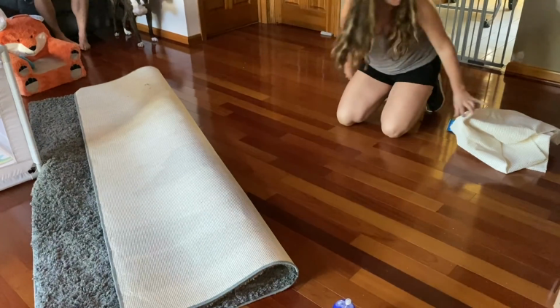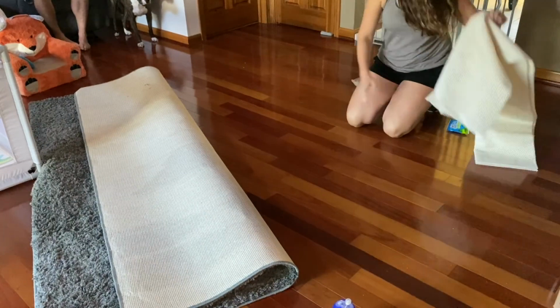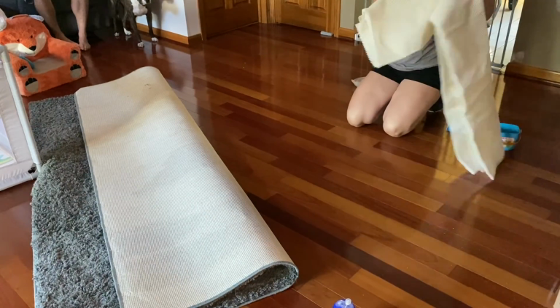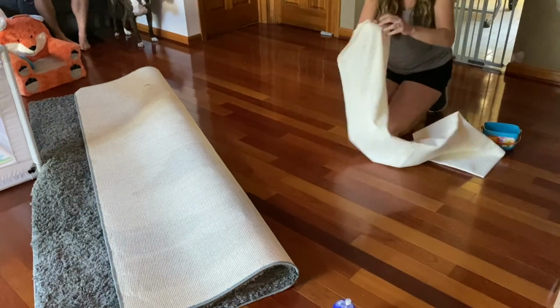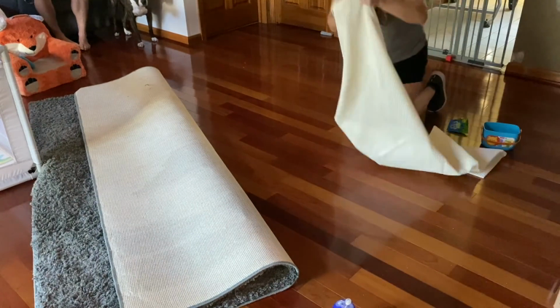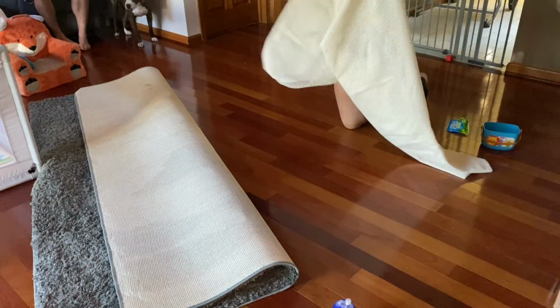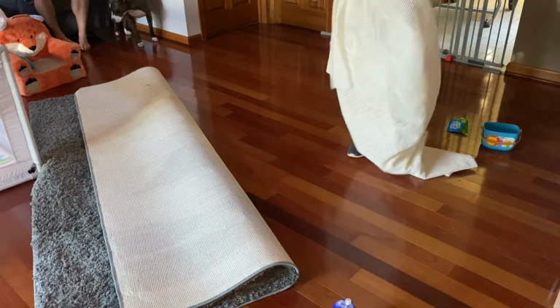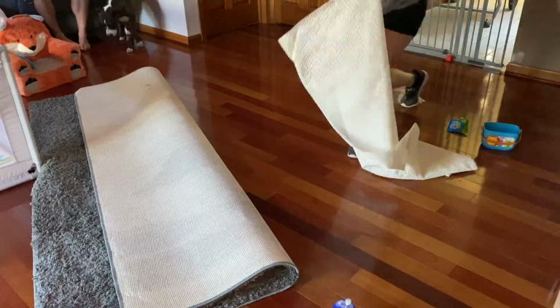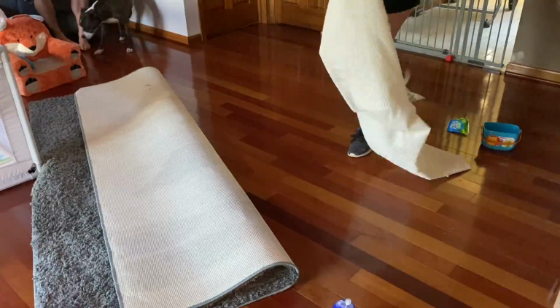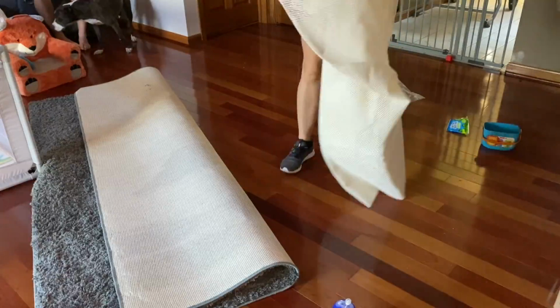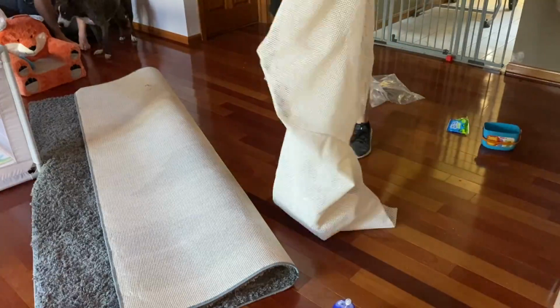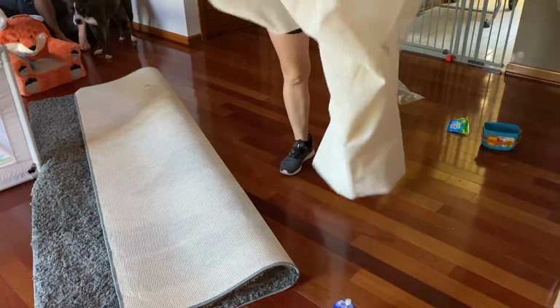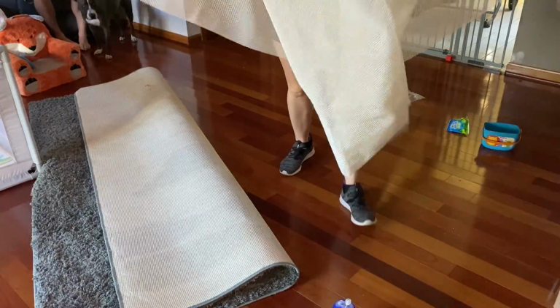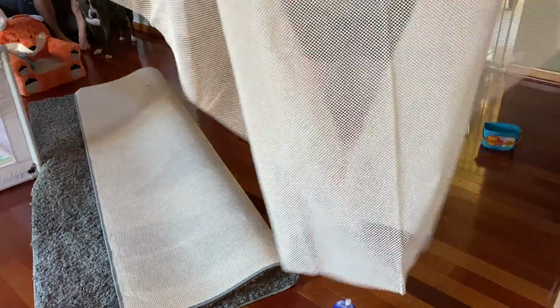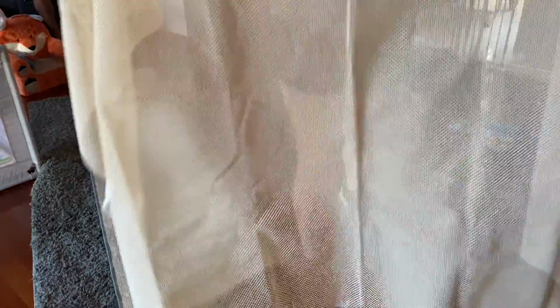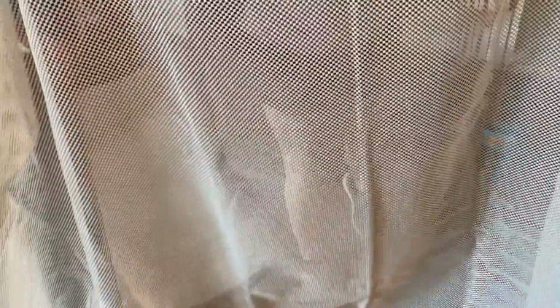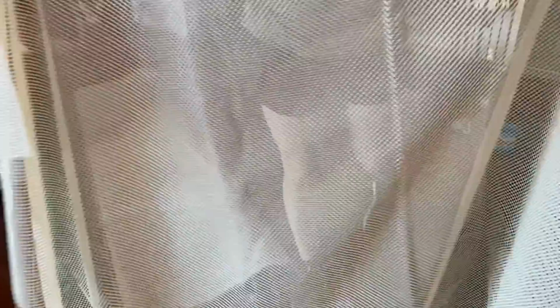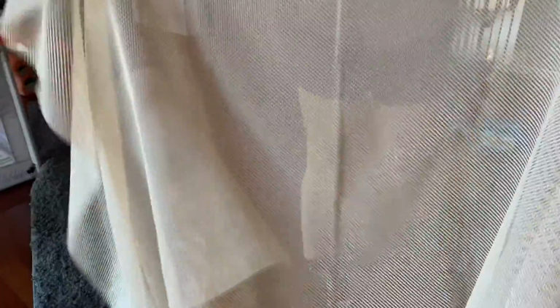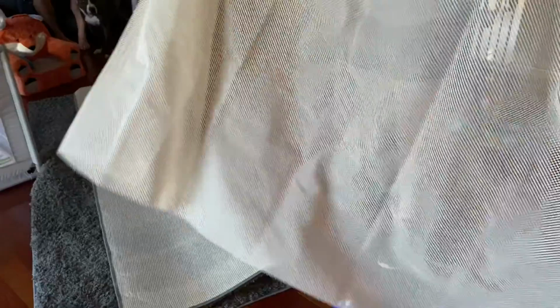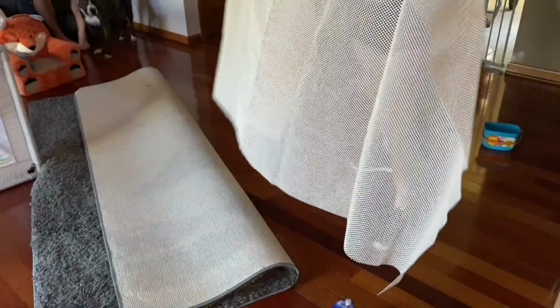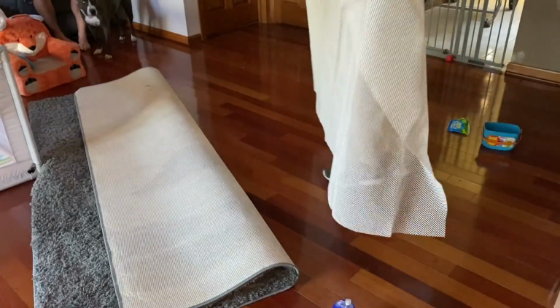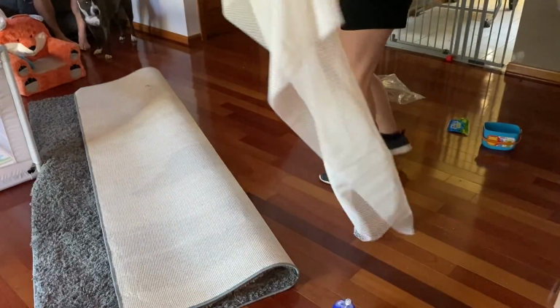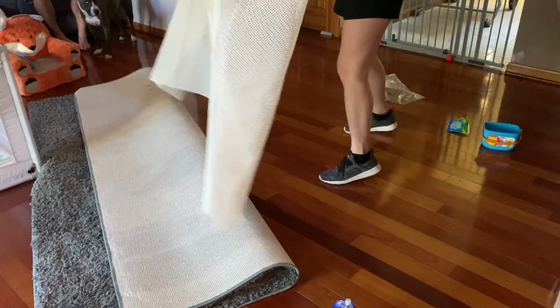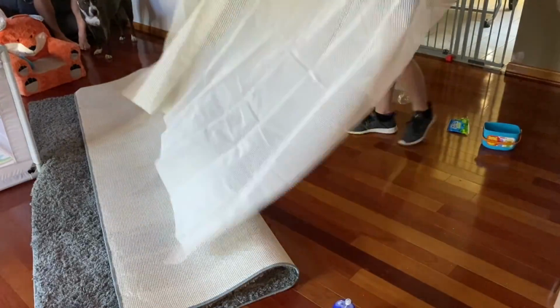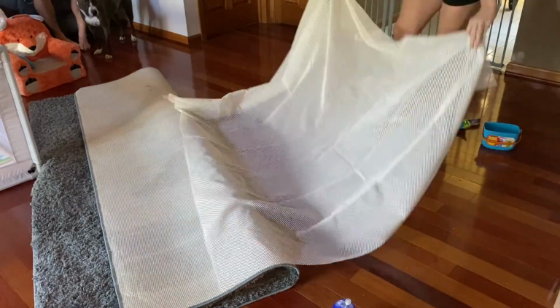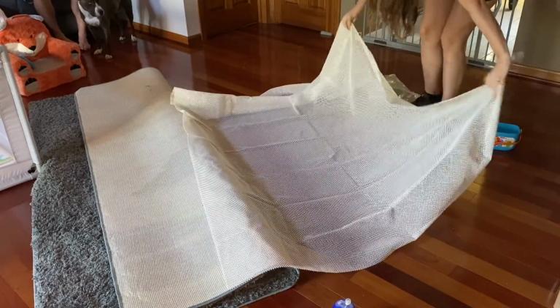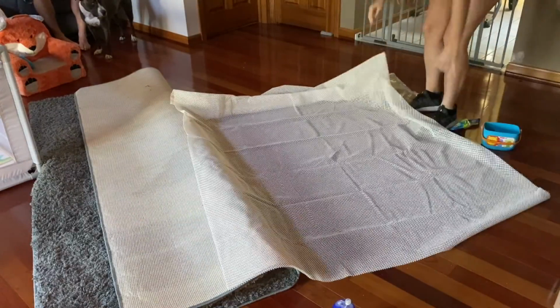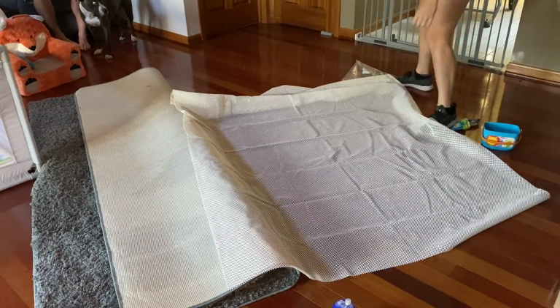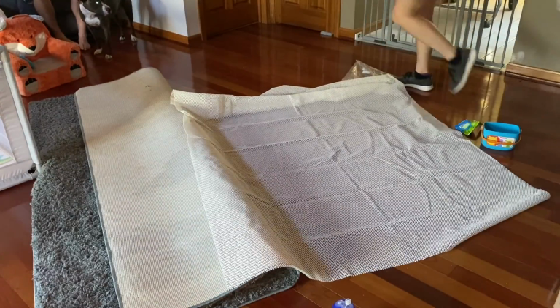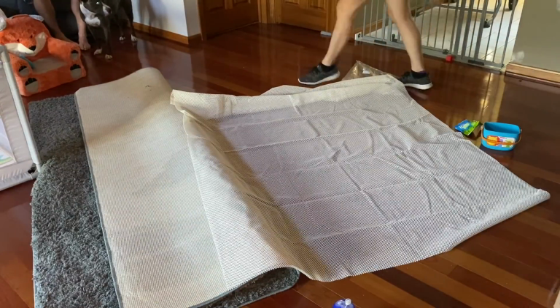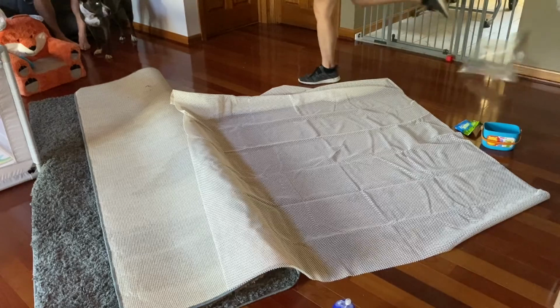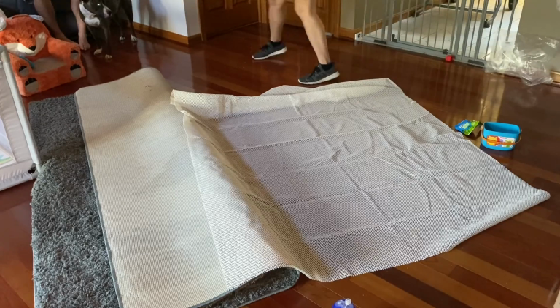What's nice about this pad is that it is thicker and more dense than most other pads on the market, so with the larger surface area it's going to give better grip, stay put, and prevent bunching and sliding while your children and pets are playing on the rug.